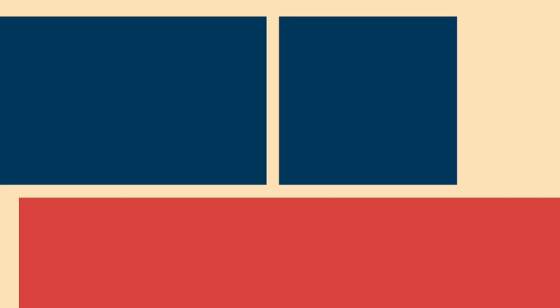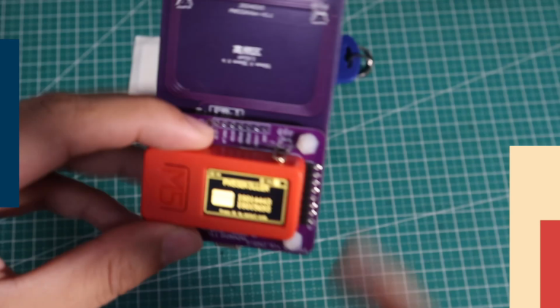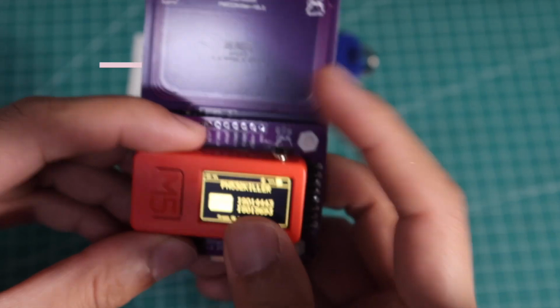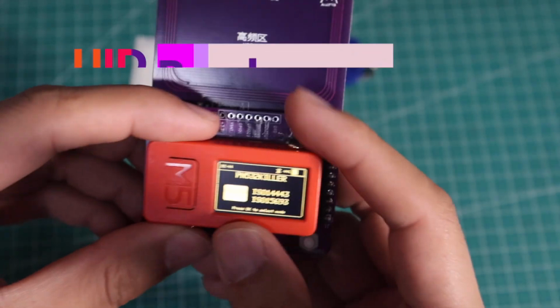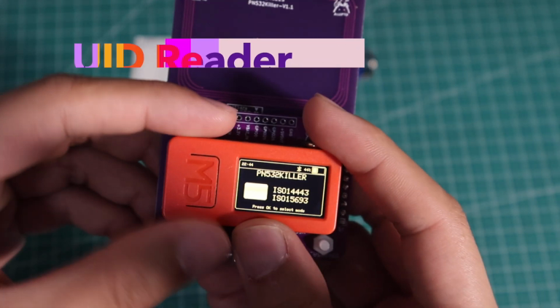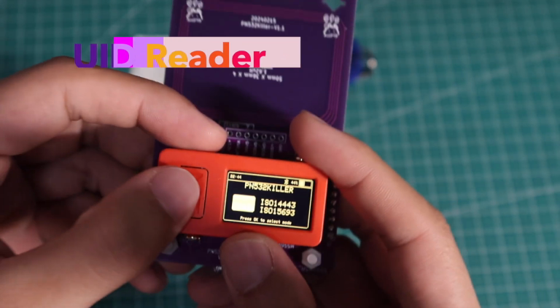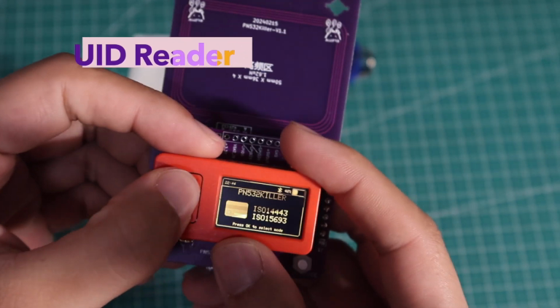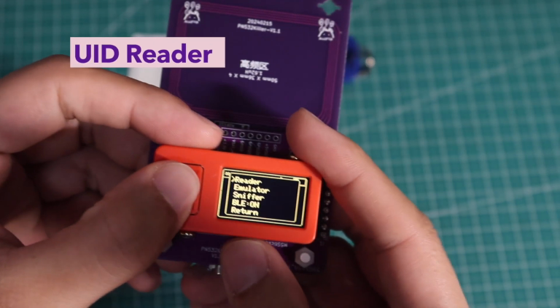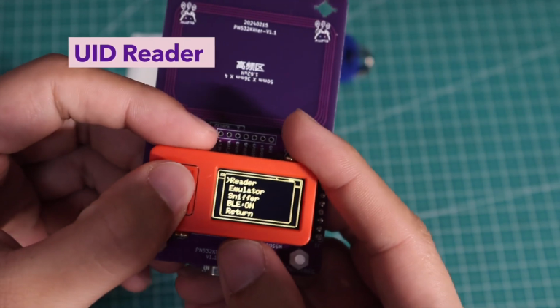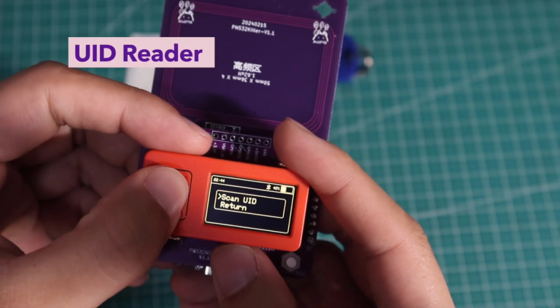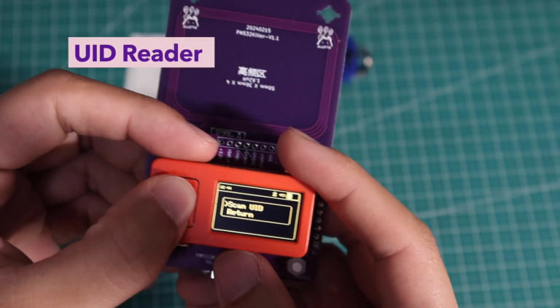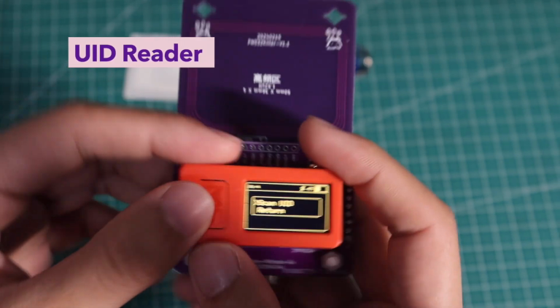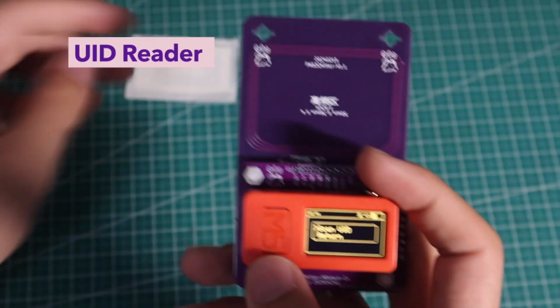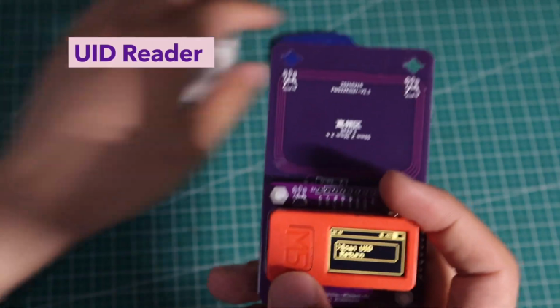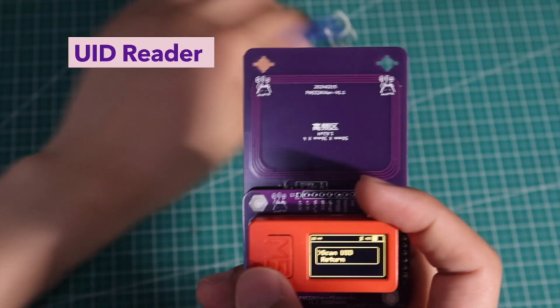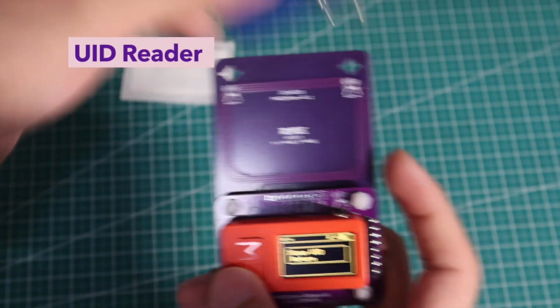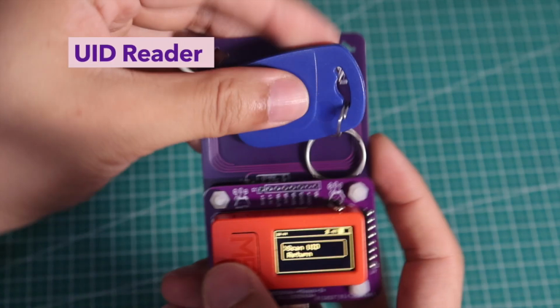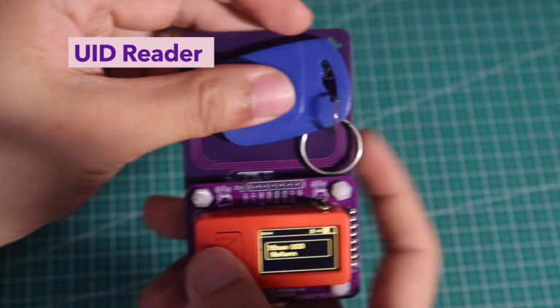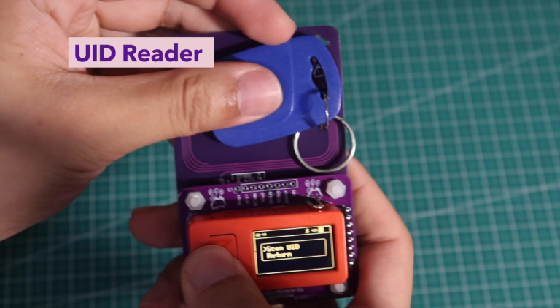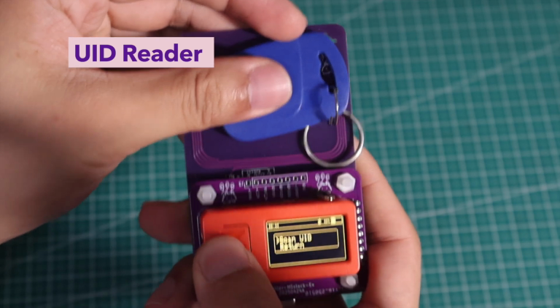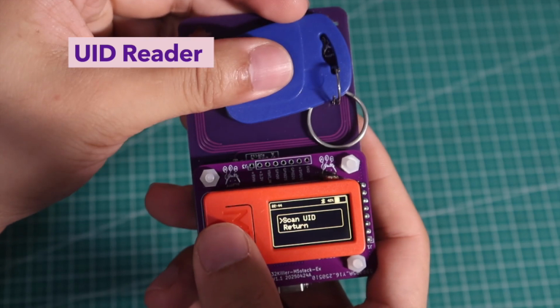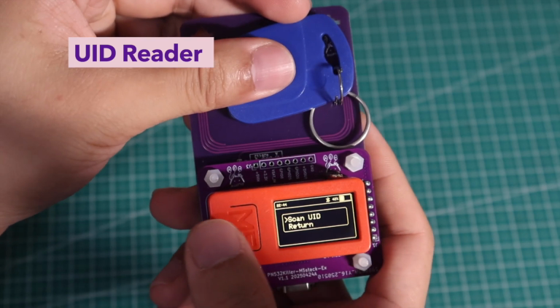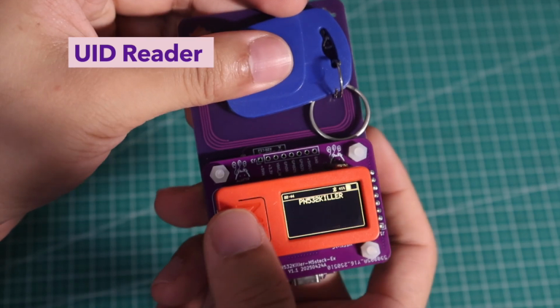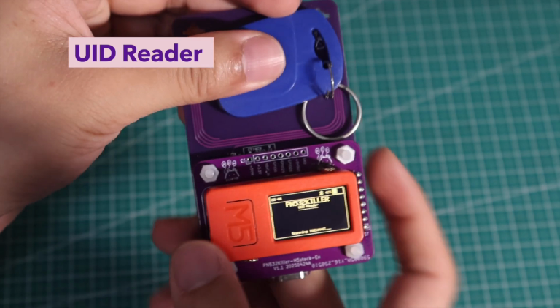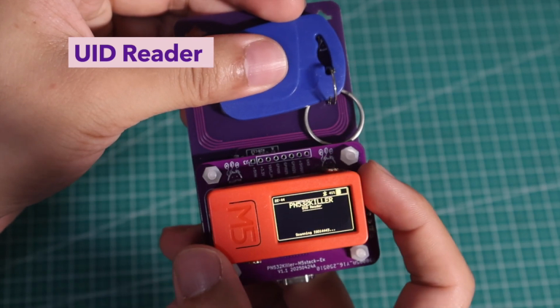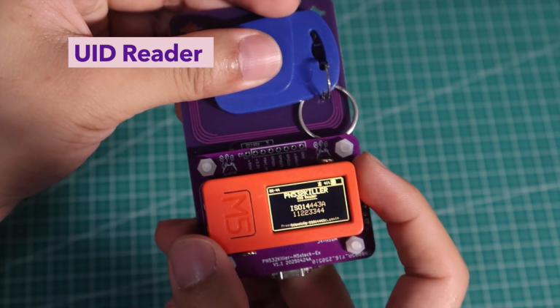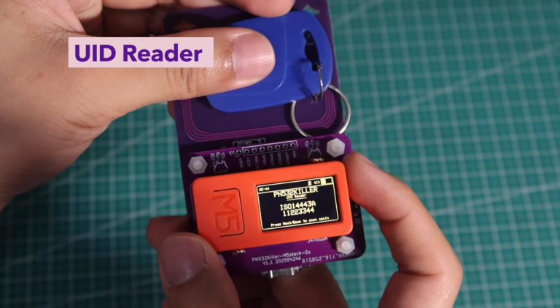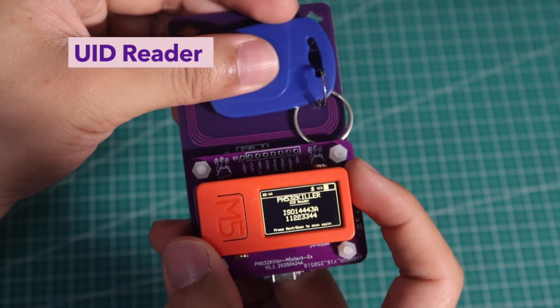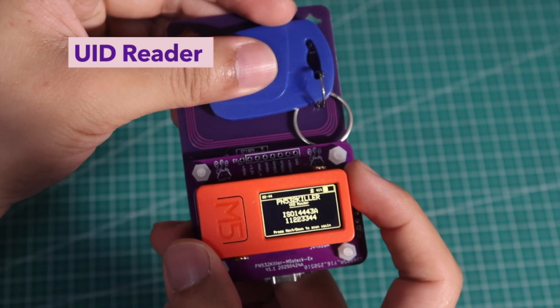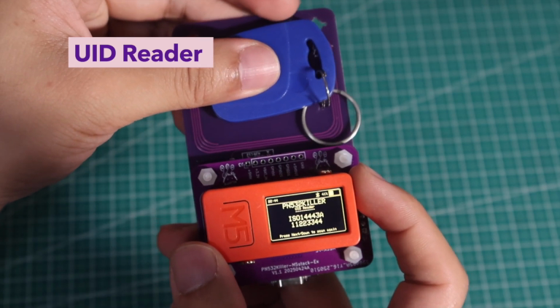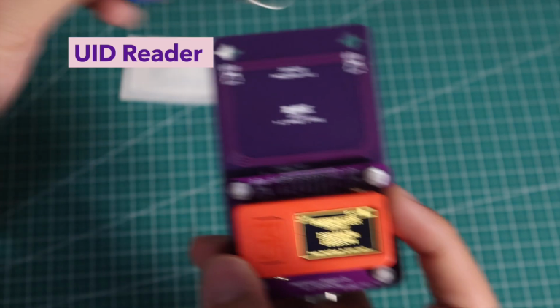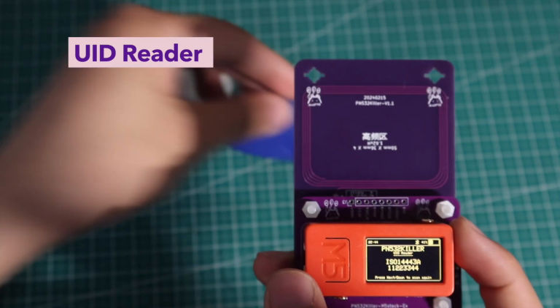The second one is the standalone UID reader feature. By several clicks on M5 stick, you can read the UID of ISO14443 and ISO15693 tags.